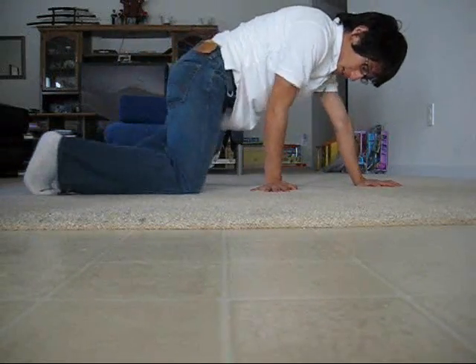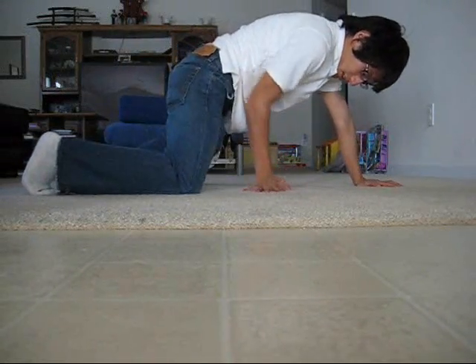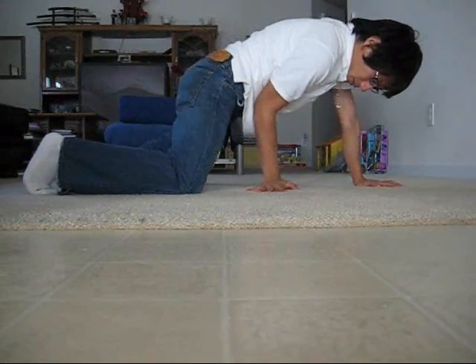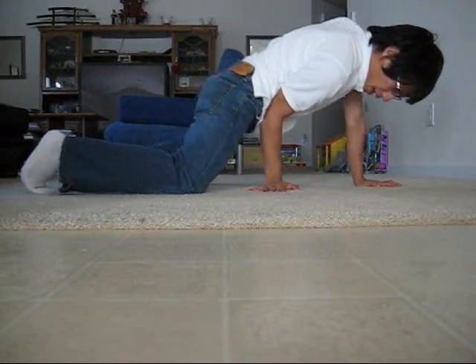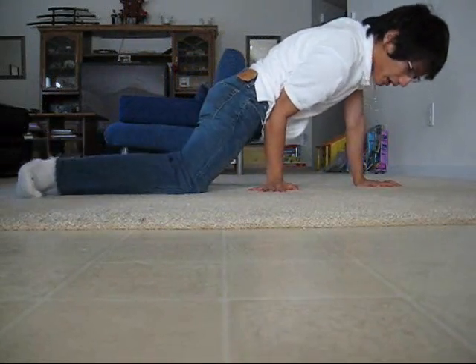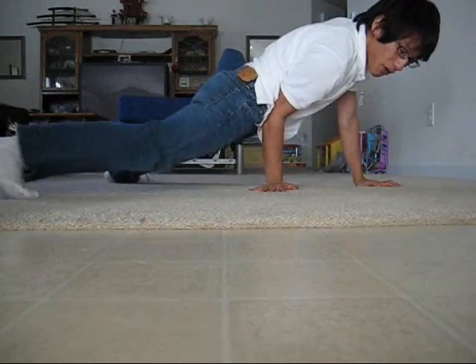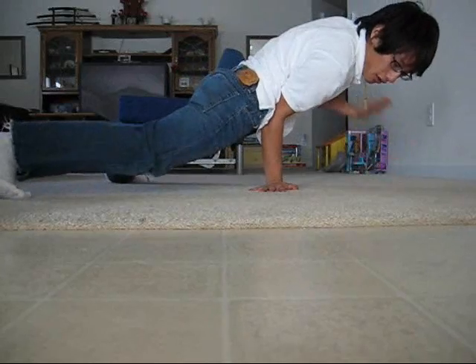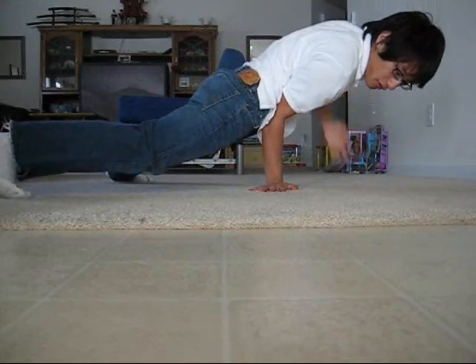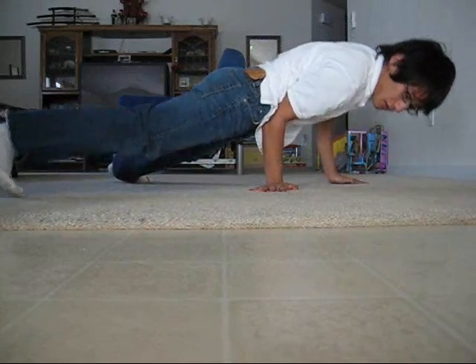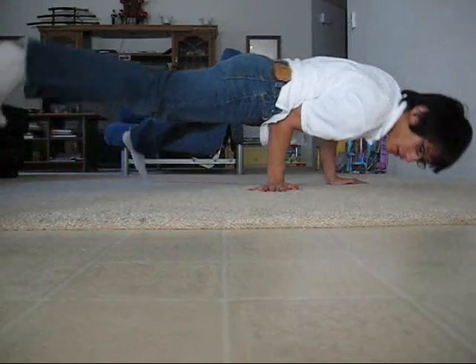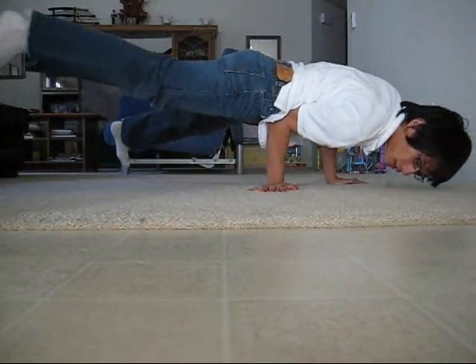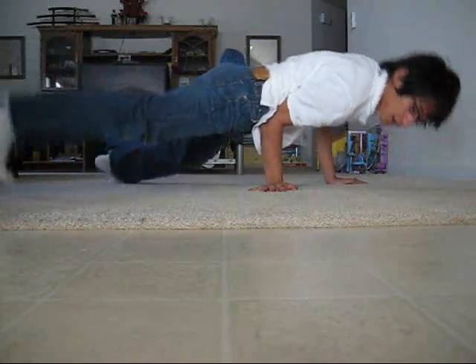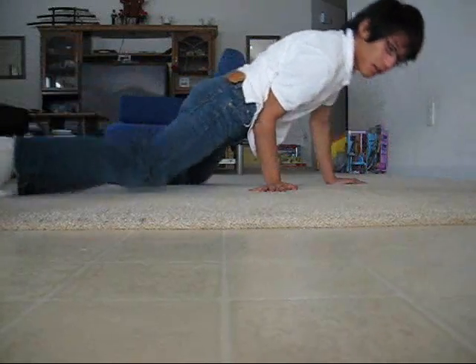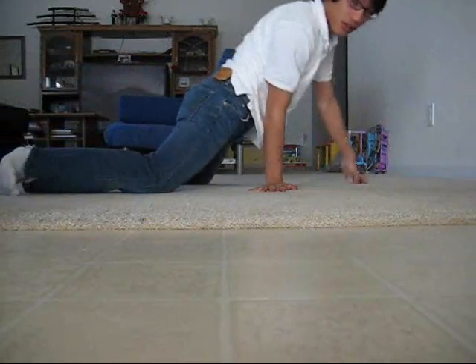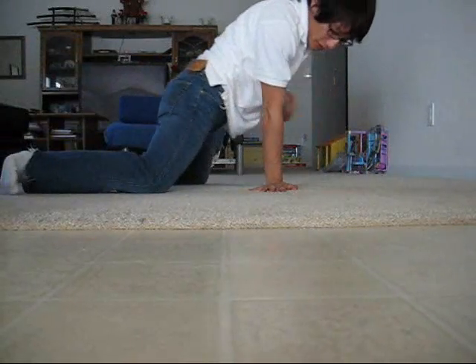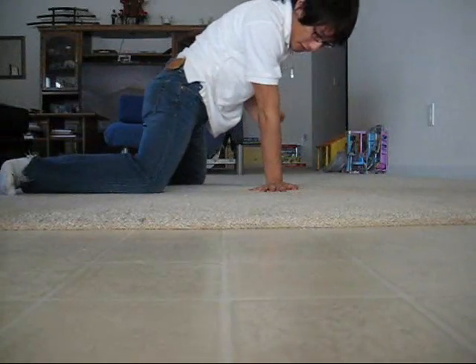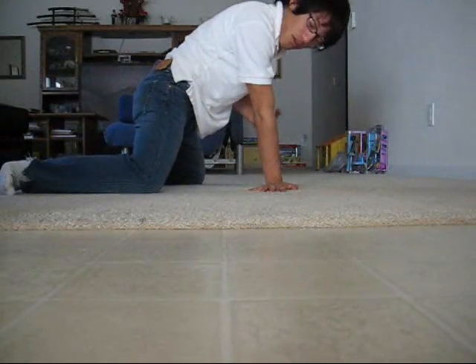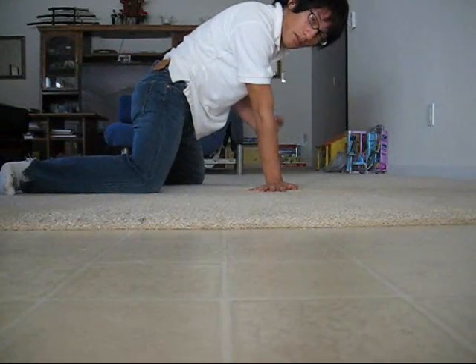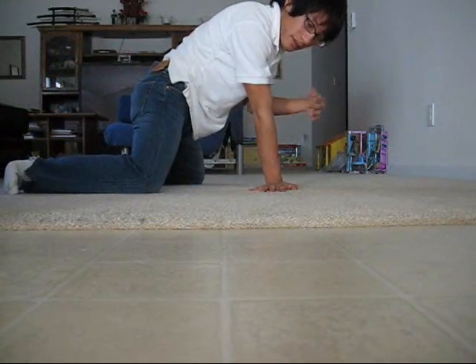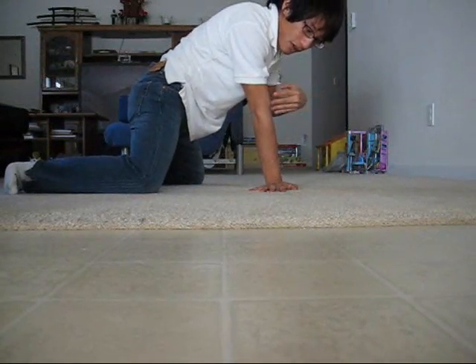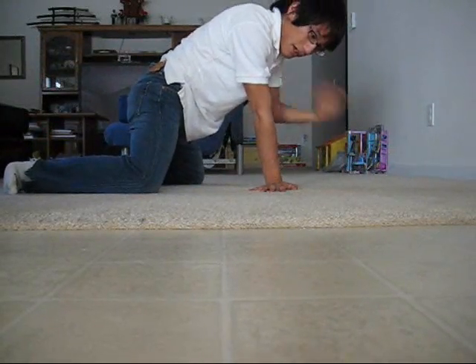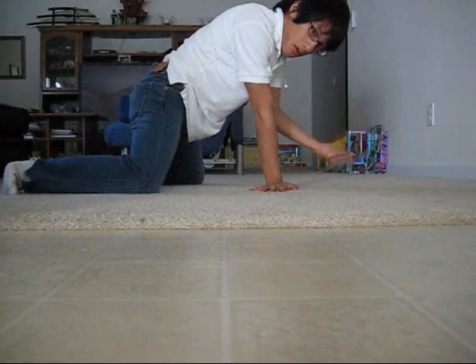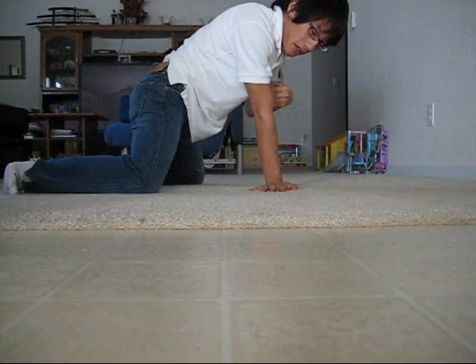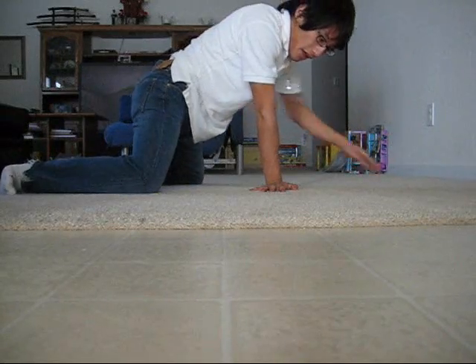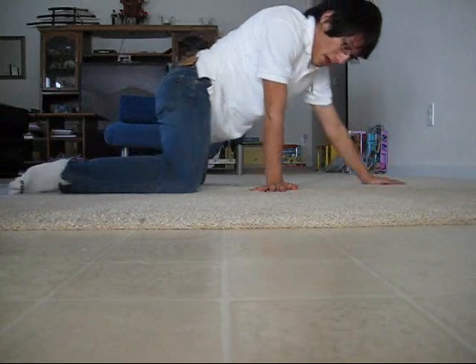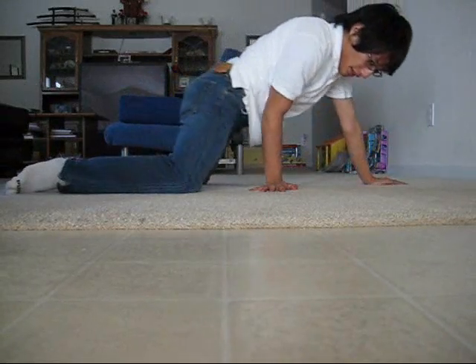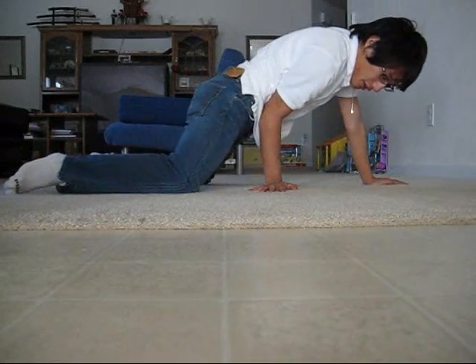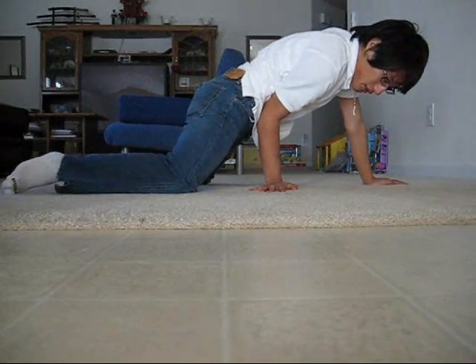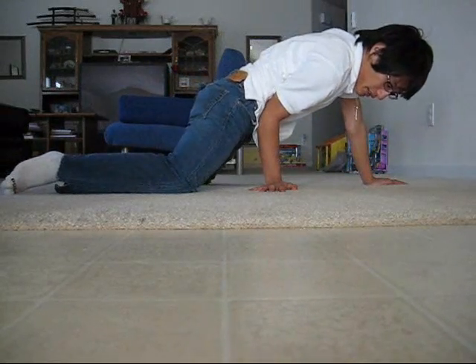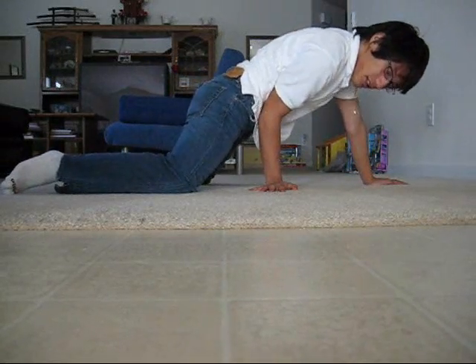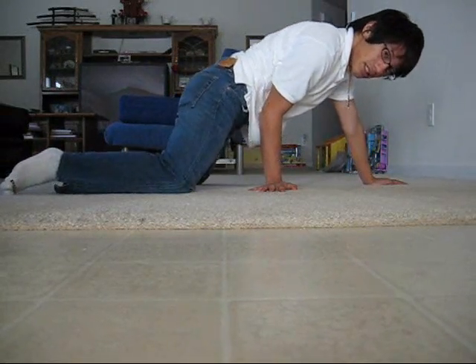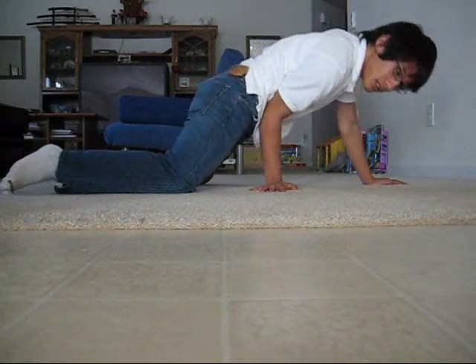You see, my body is parallel and straight. You use this as a fulcrum, so that your body goes forward and back, so that you can kick your leg, so it makes it easy. Such as this.